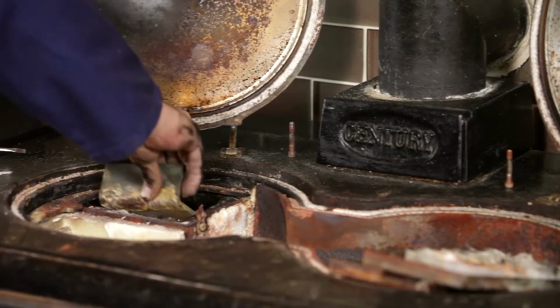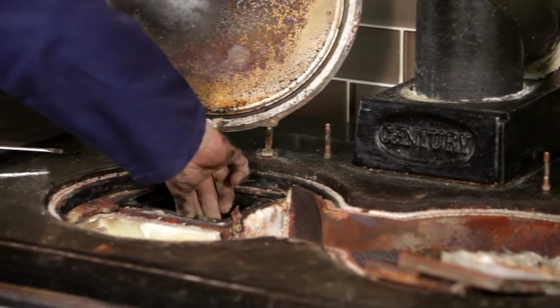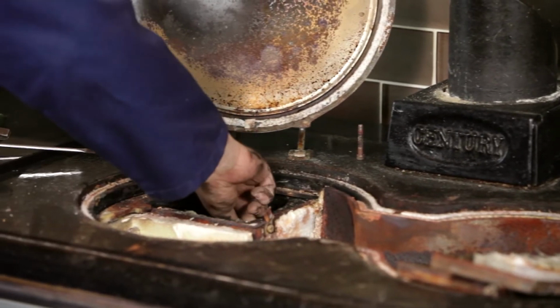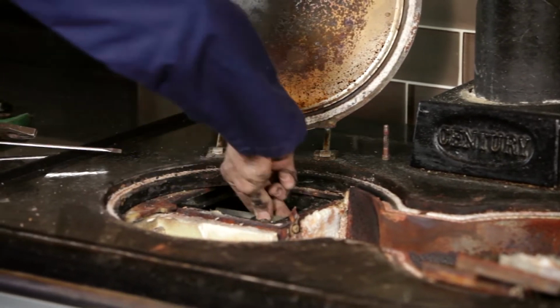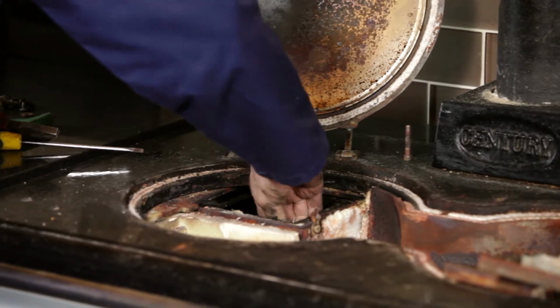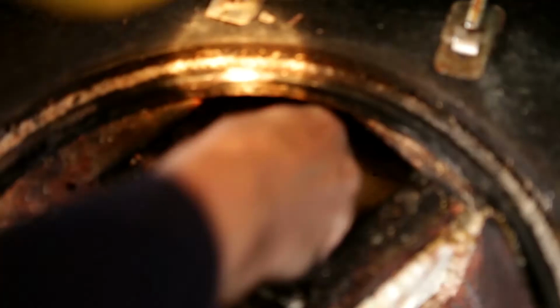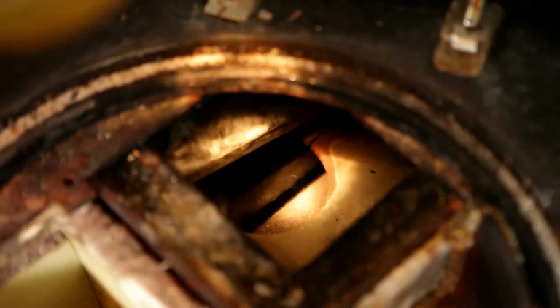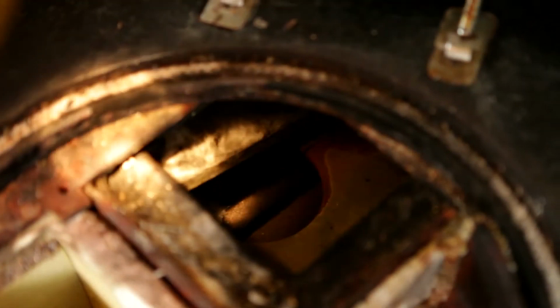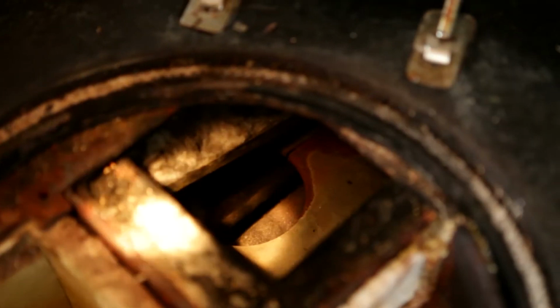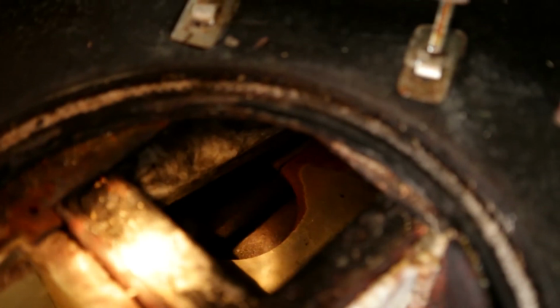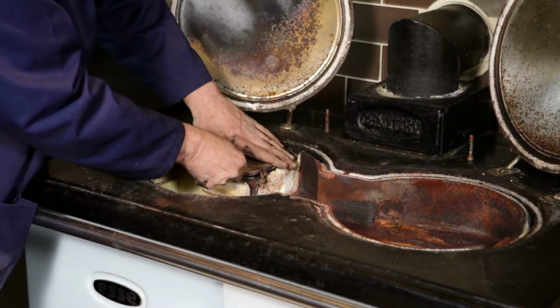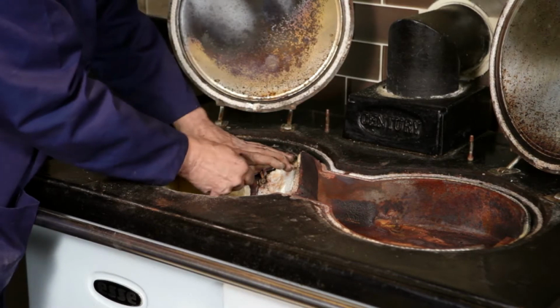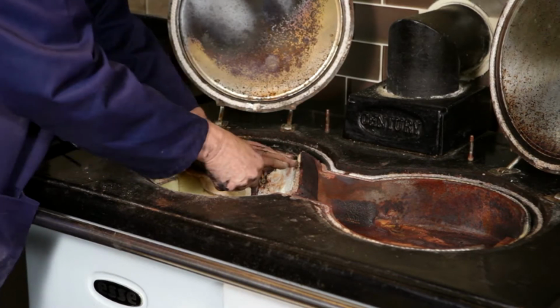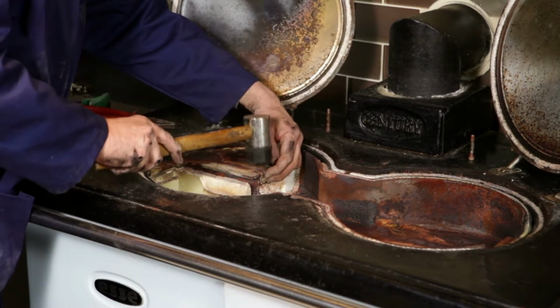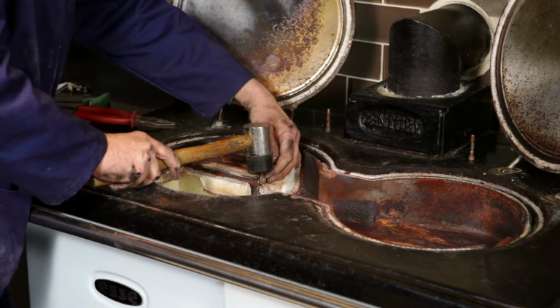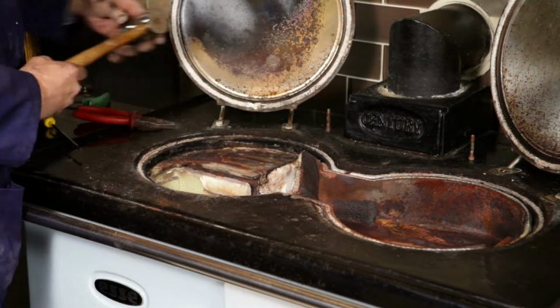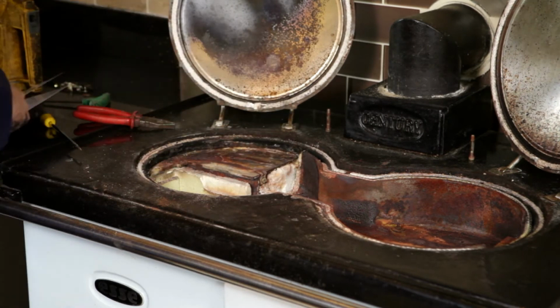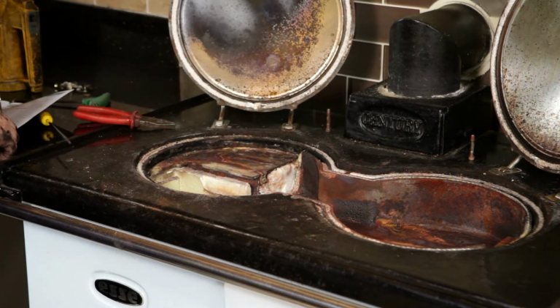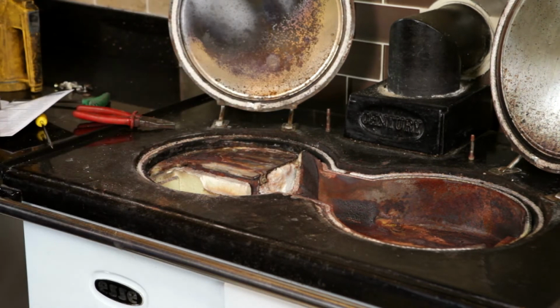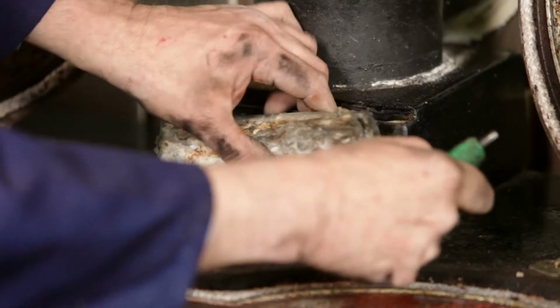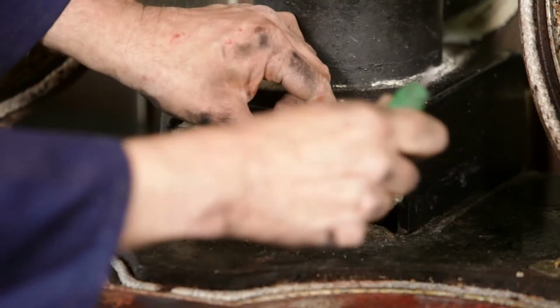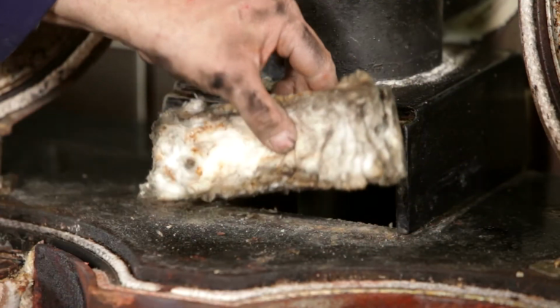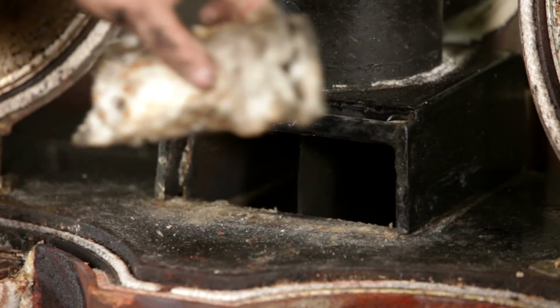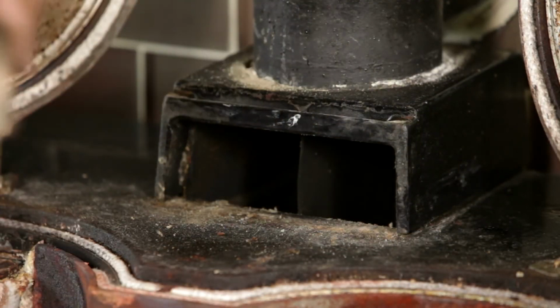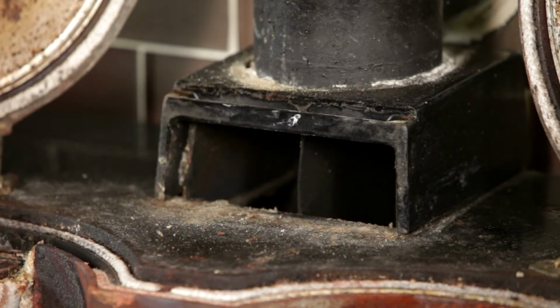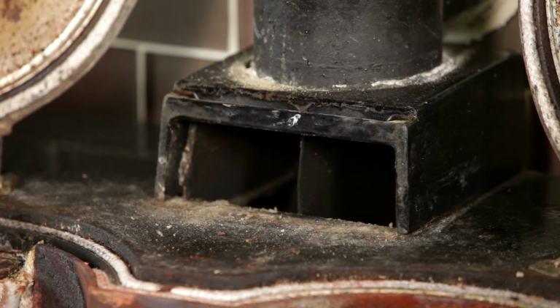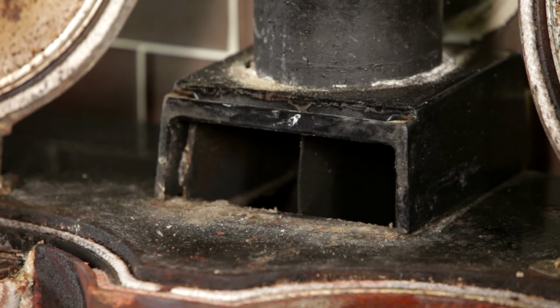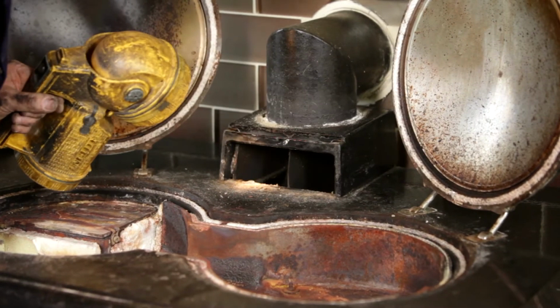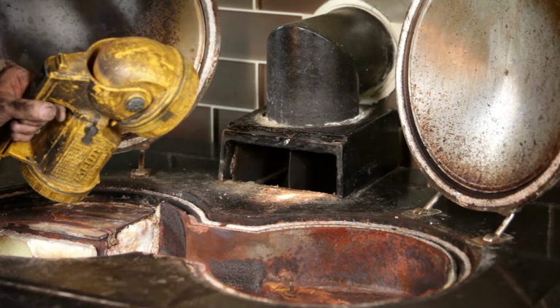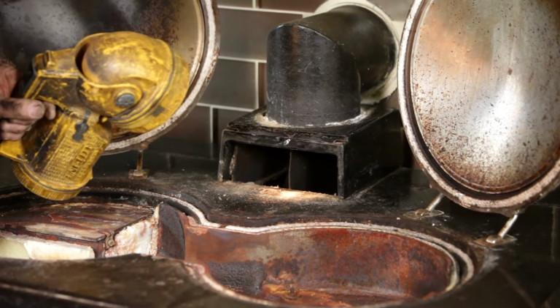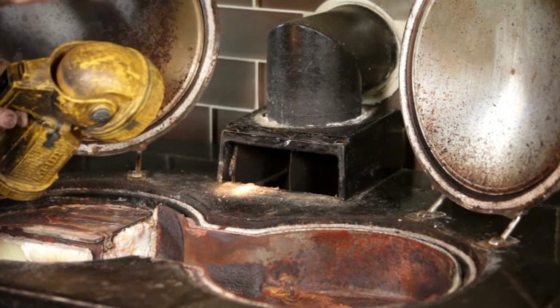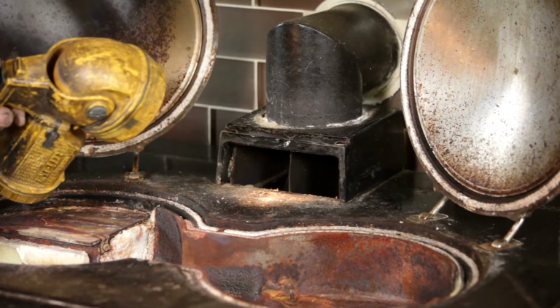Next, replace the four baffles in the correct position. Replace the boiler cover plate and secure with the clip. Remove the flue box cover plate and insulation pad.